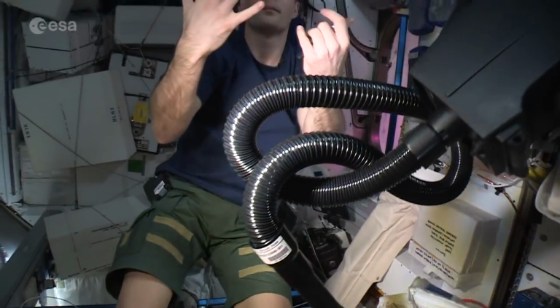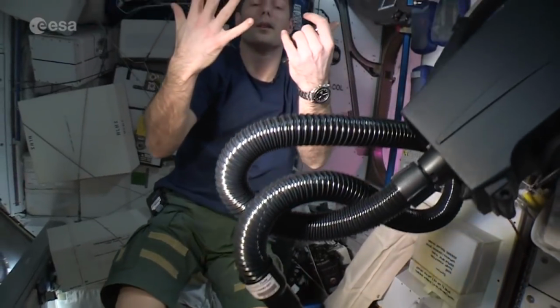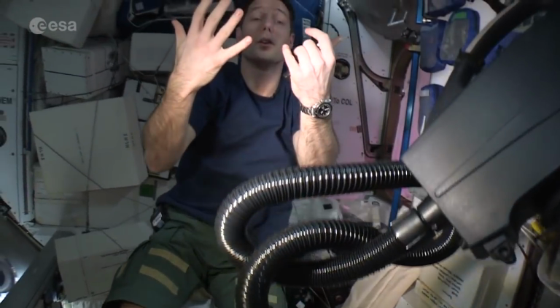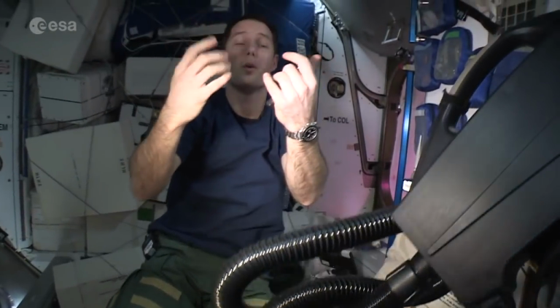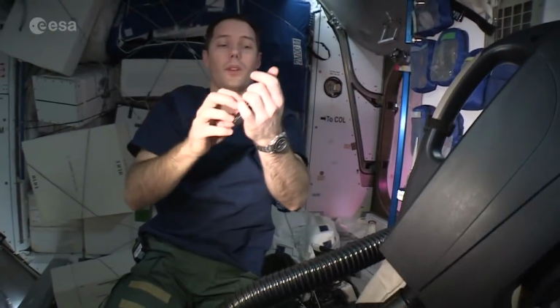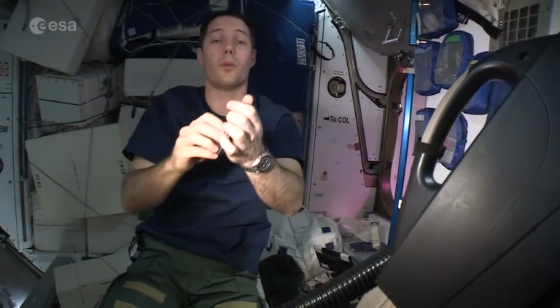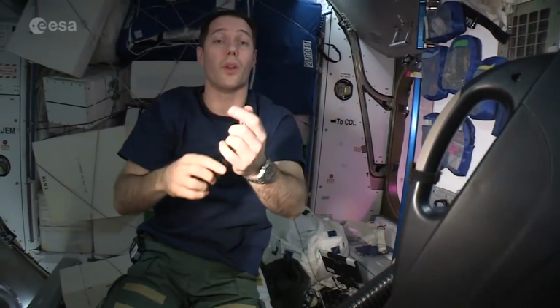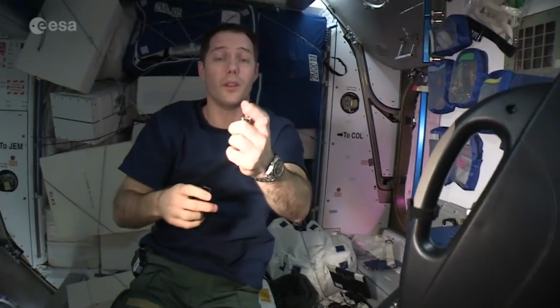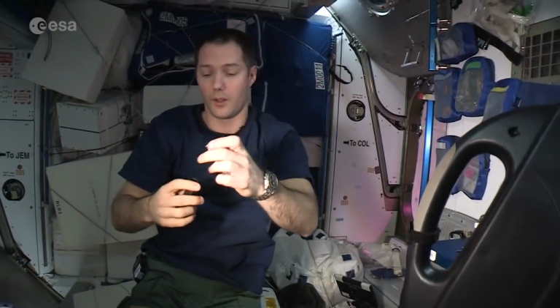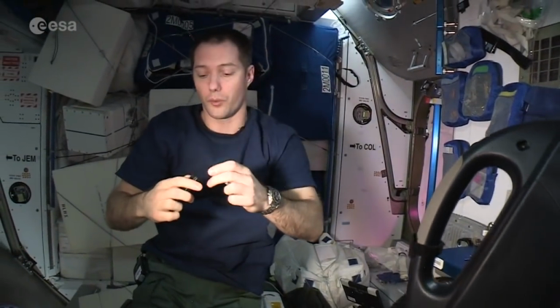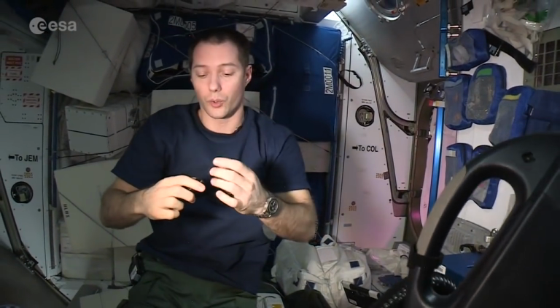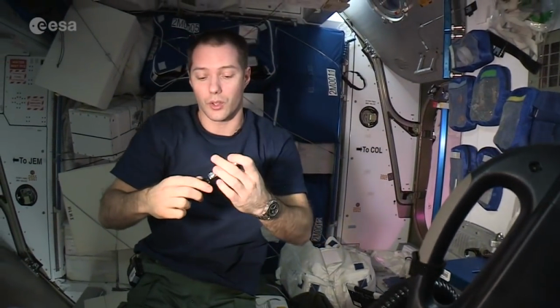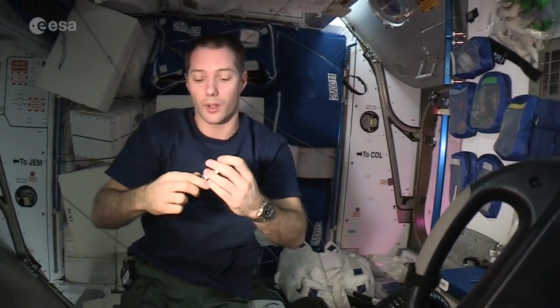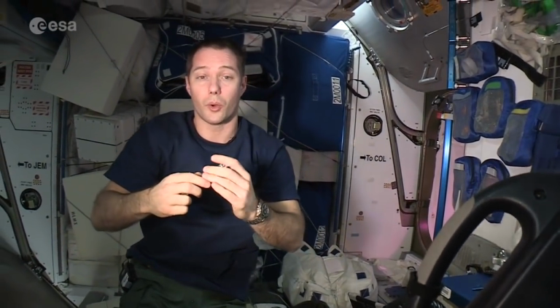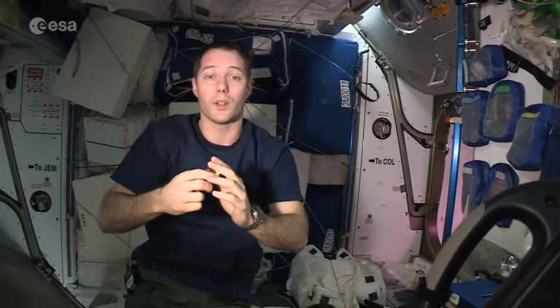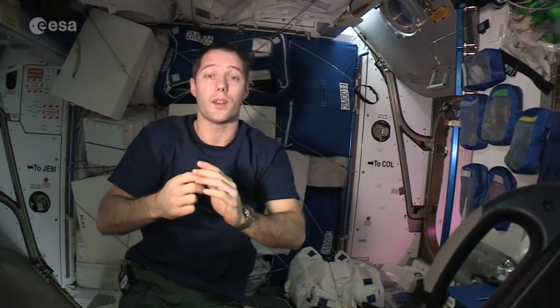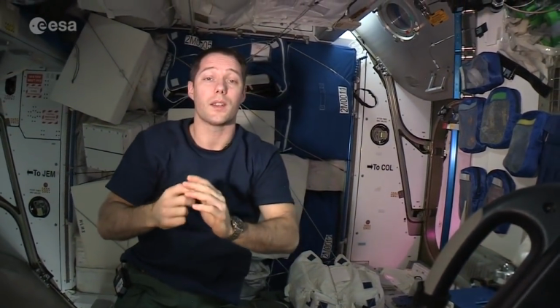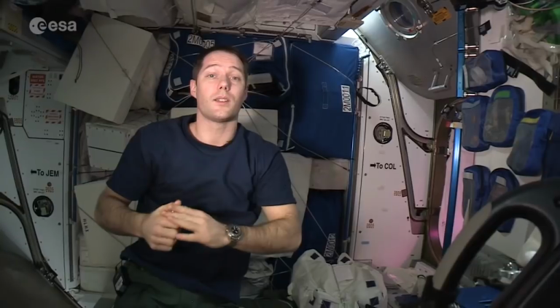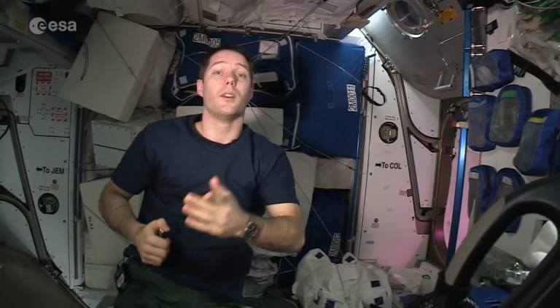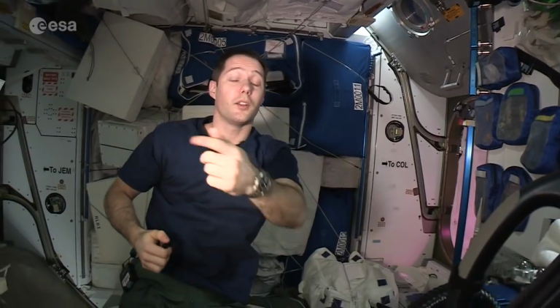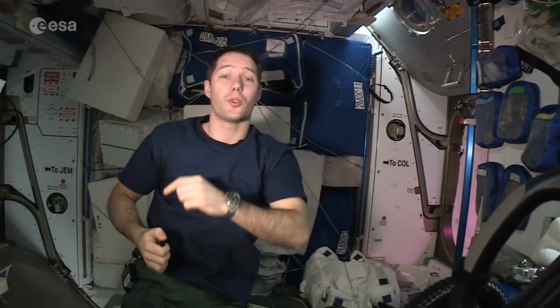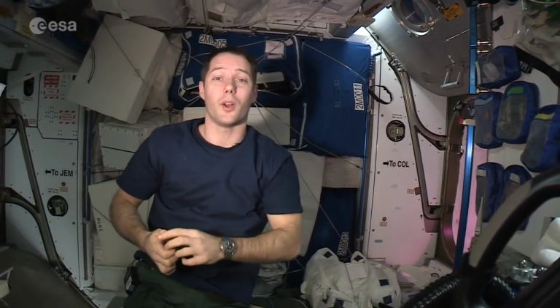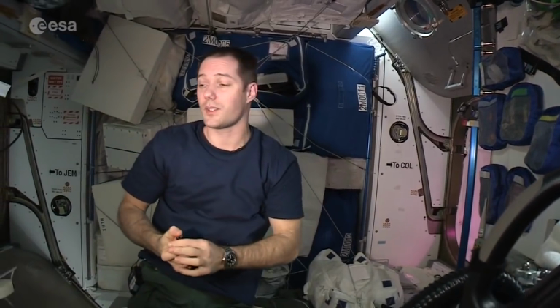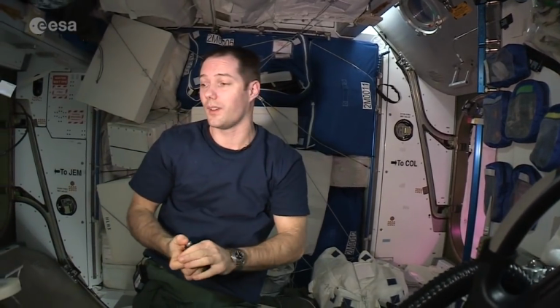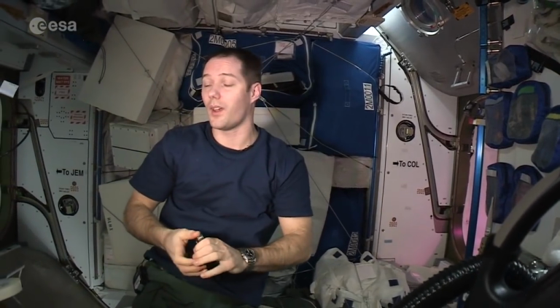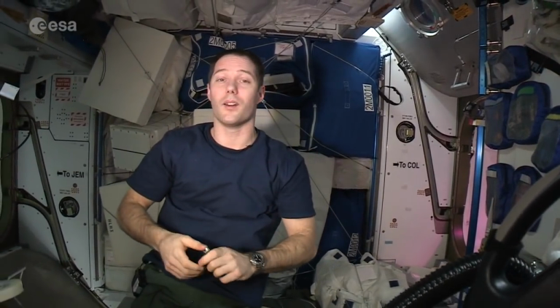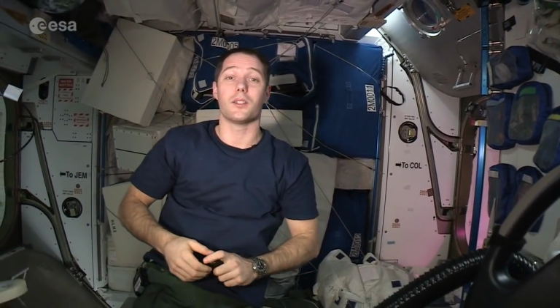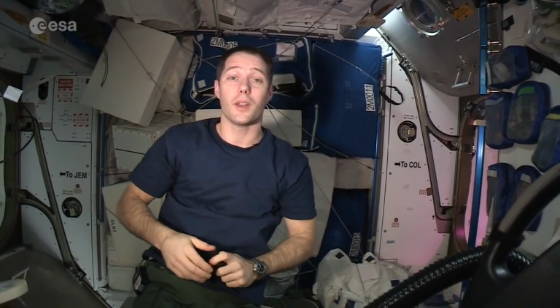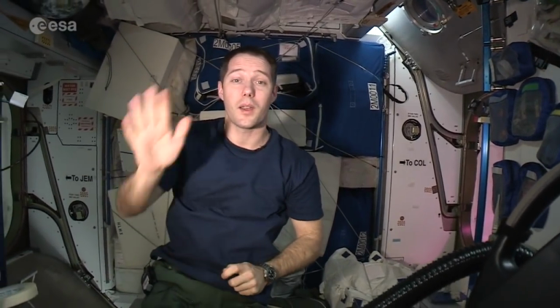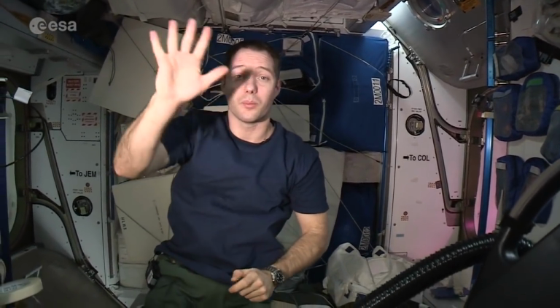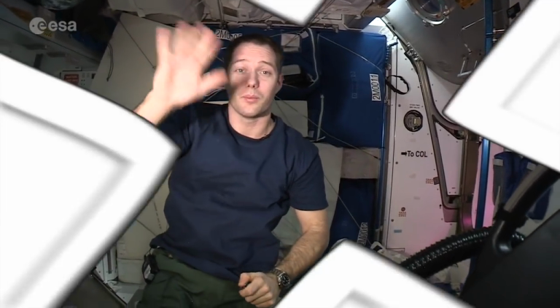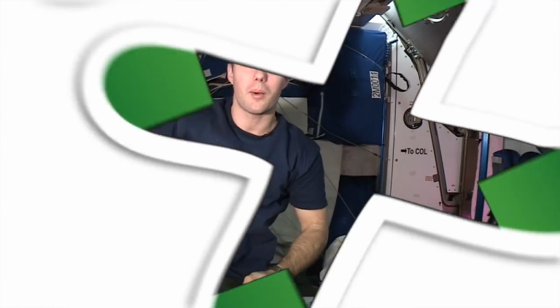There you go! Now we're ready for a good Sunday onboard the ISS. Thanks for joining us, and see you next time — bye bye!